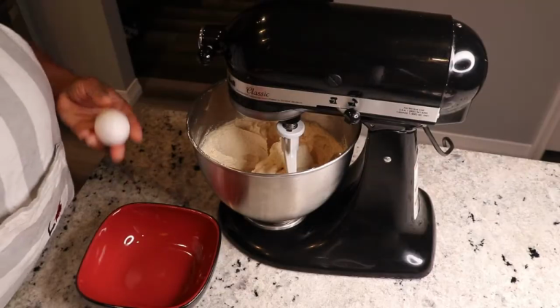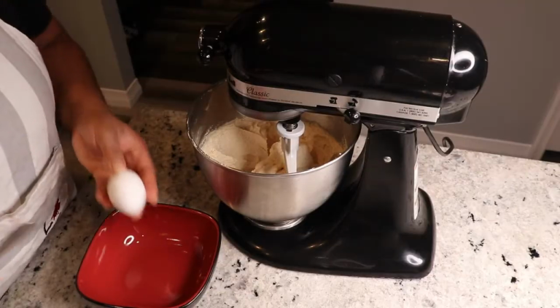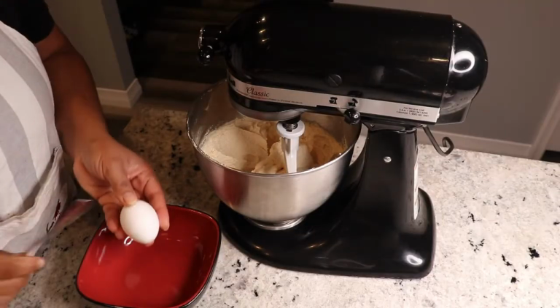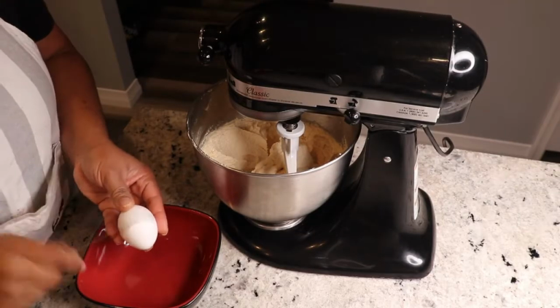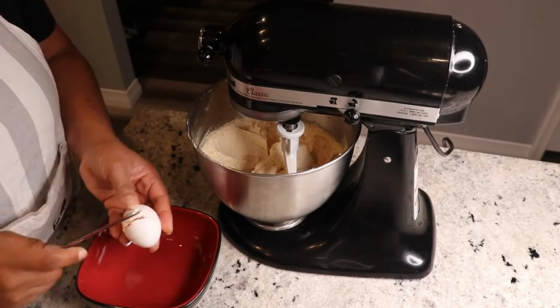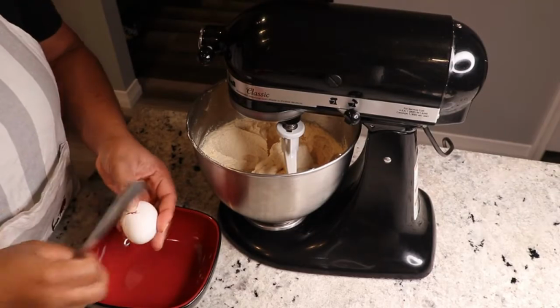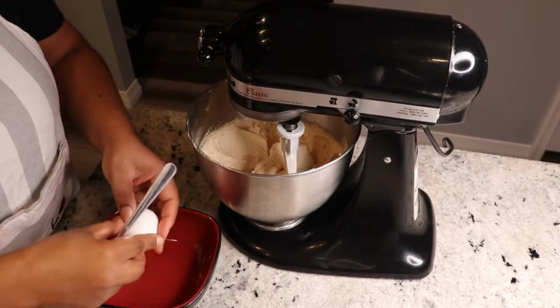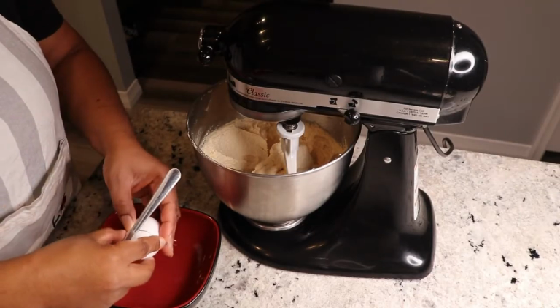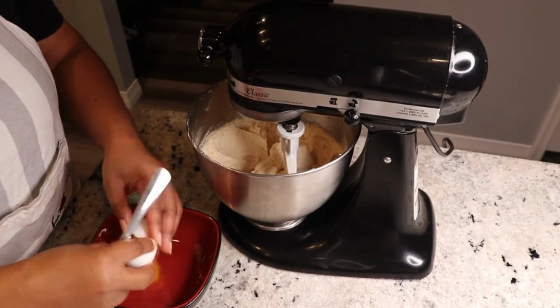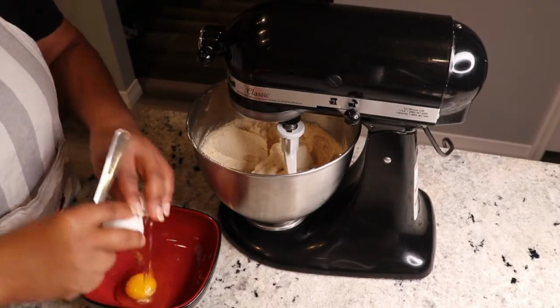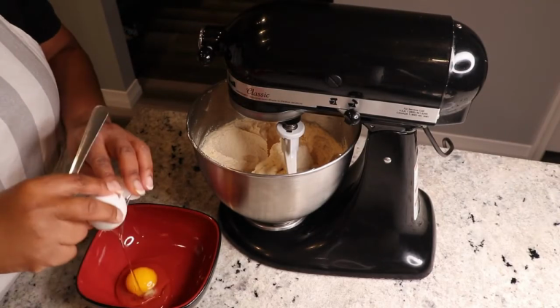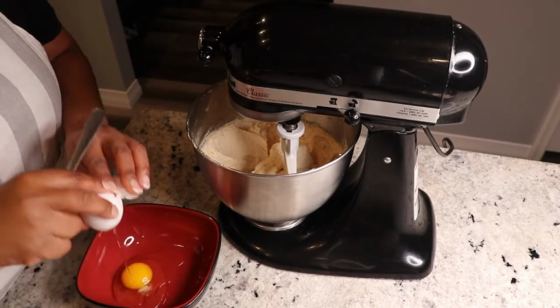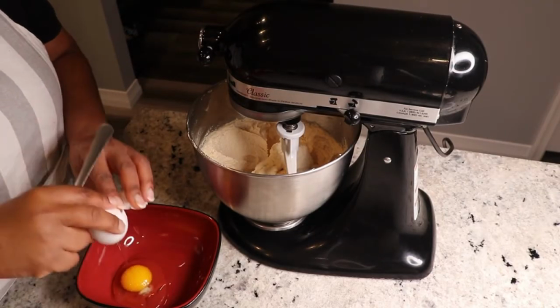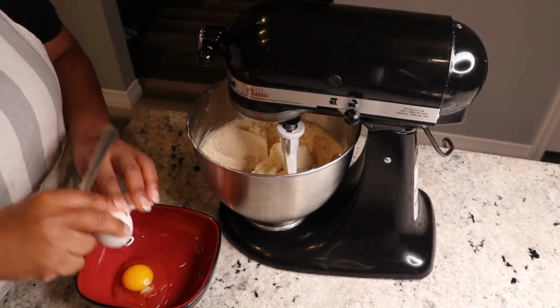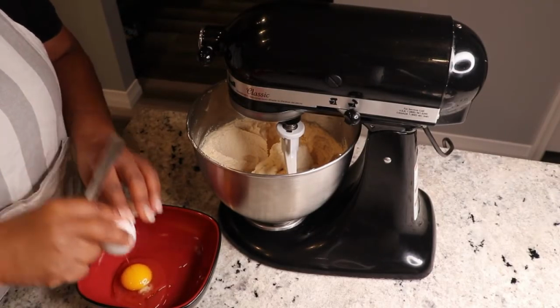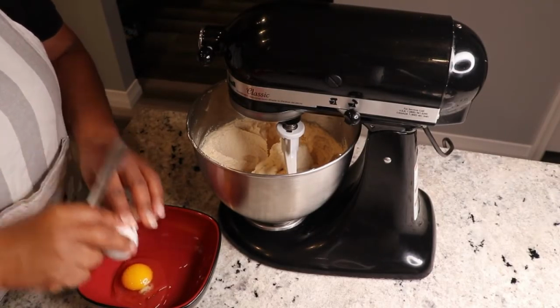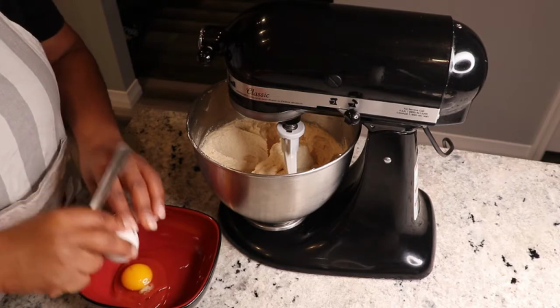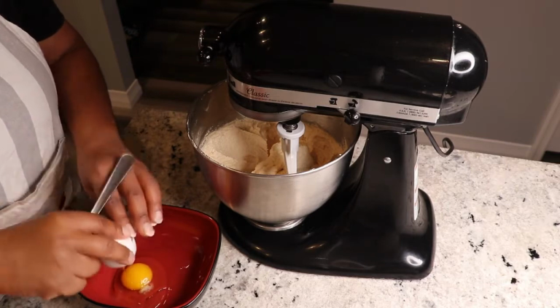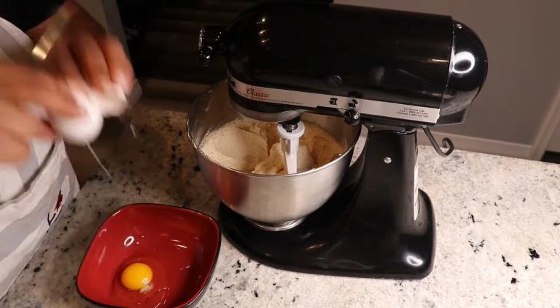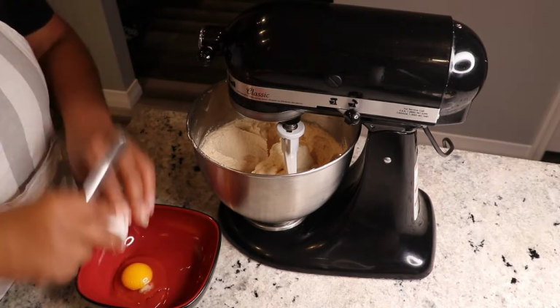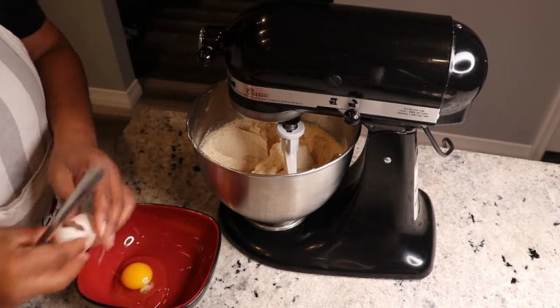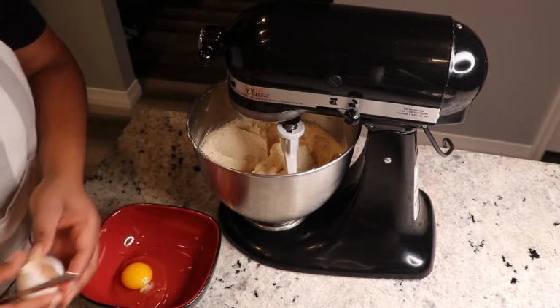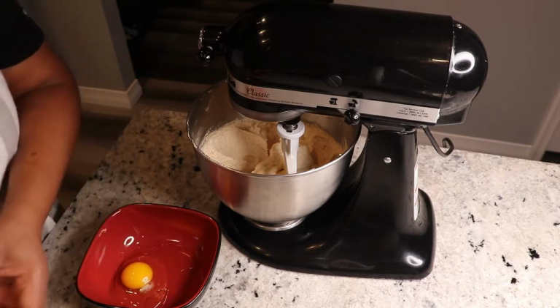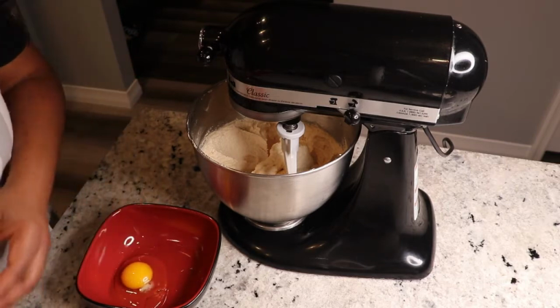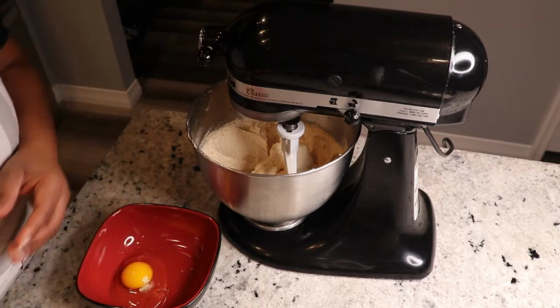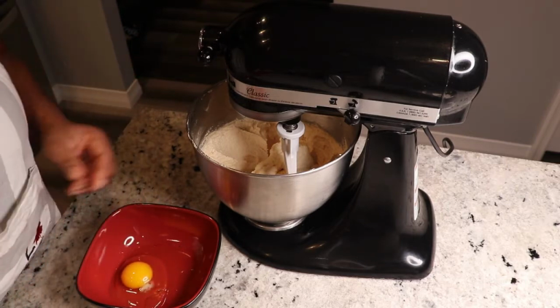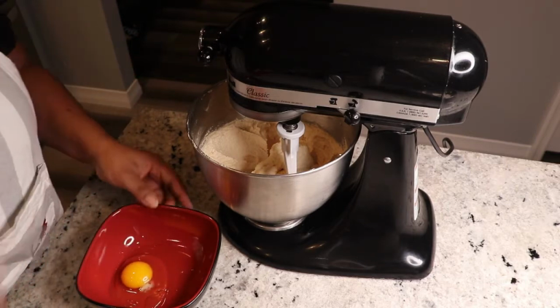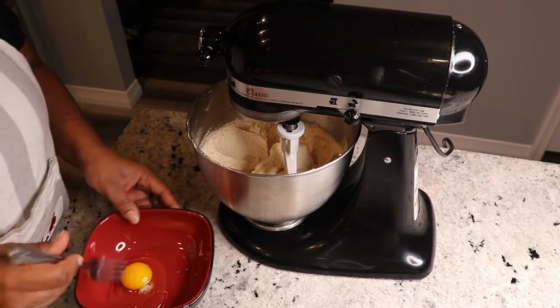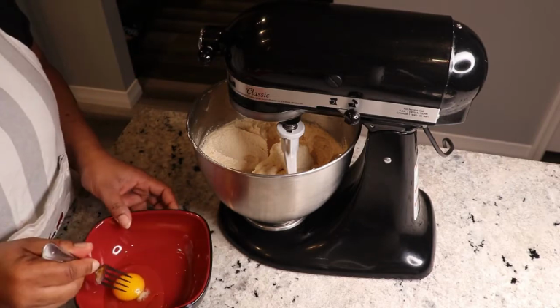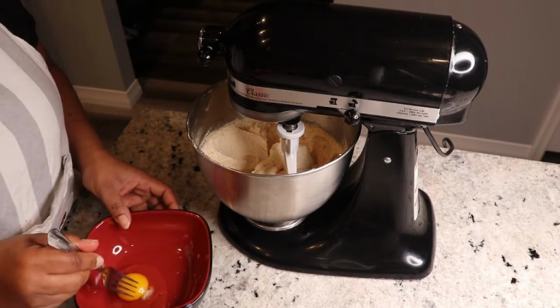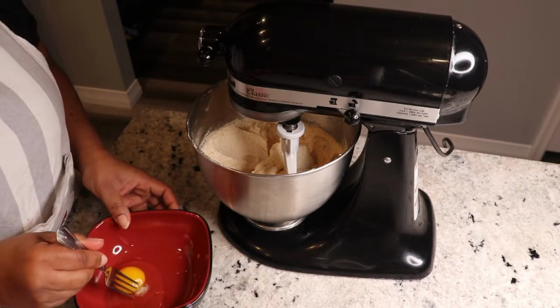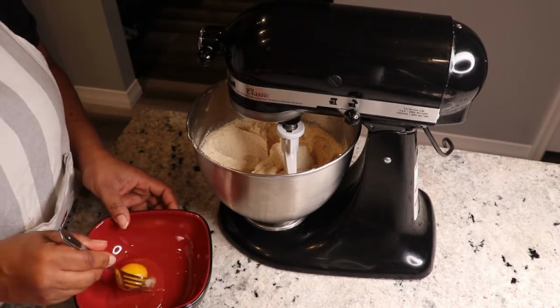So now I'm gonna go ahead to add five eggs to the sugar and the butter.